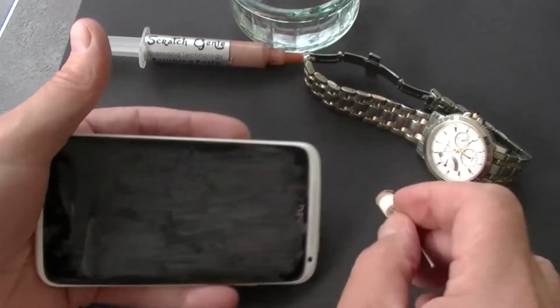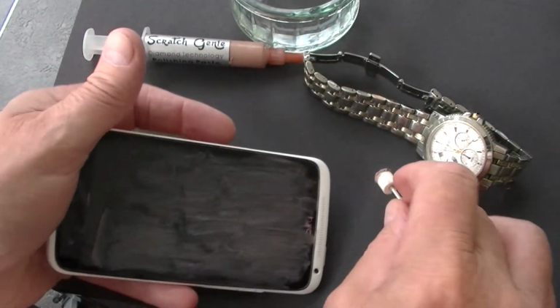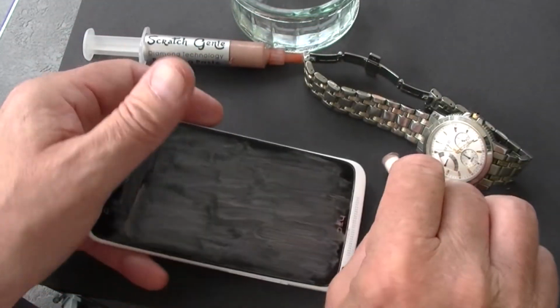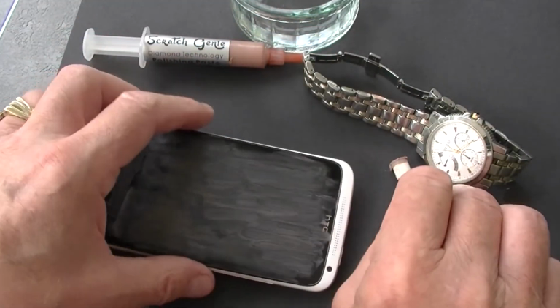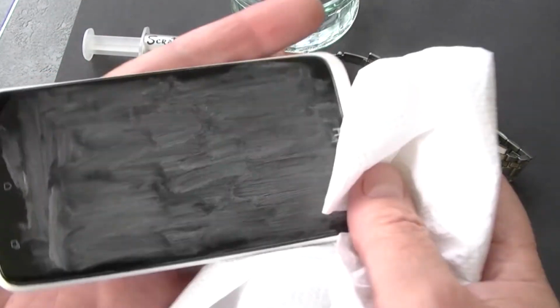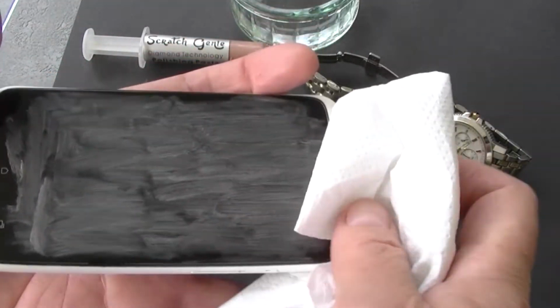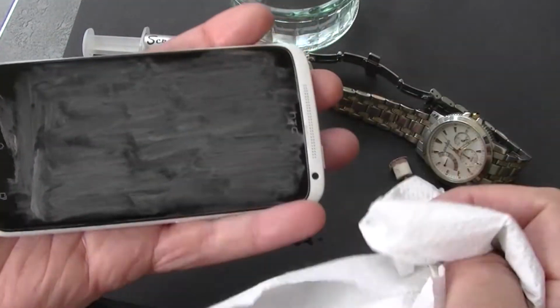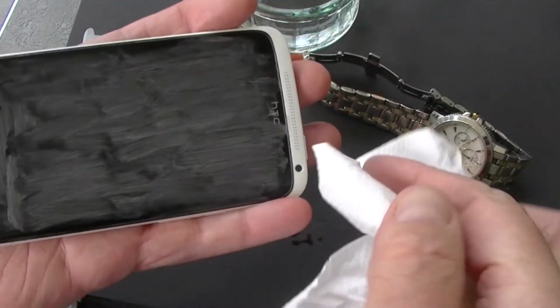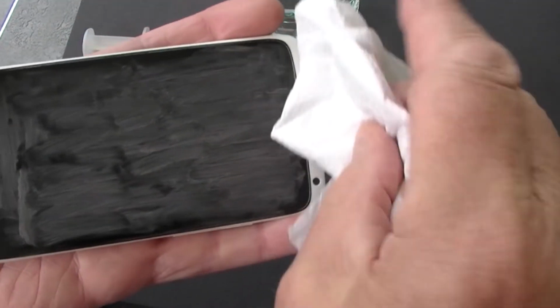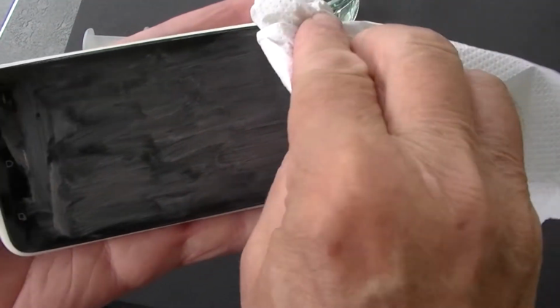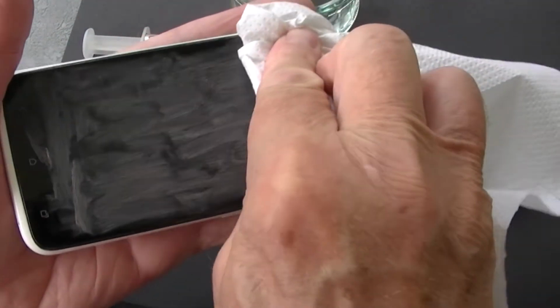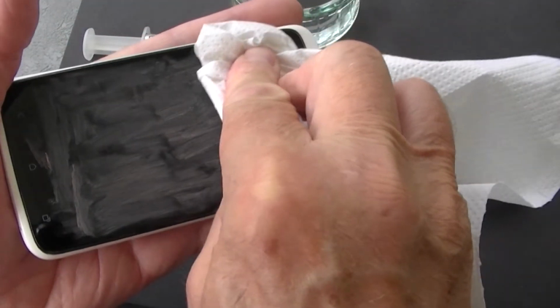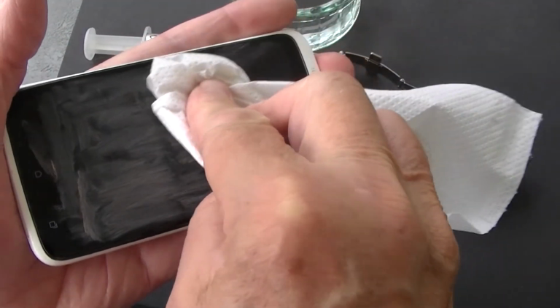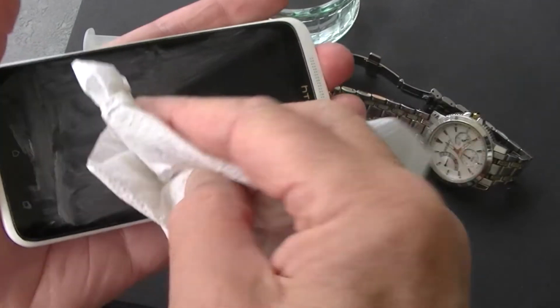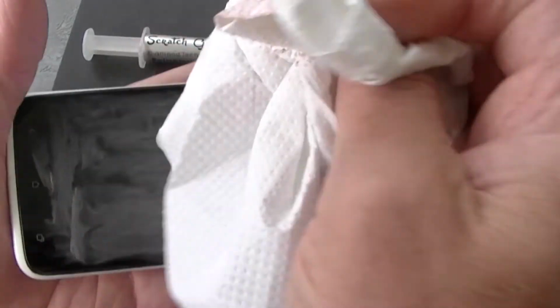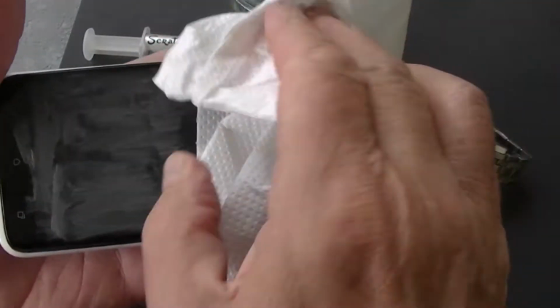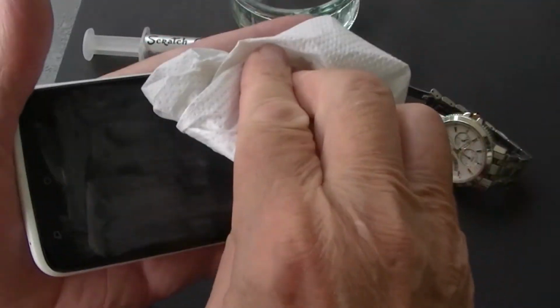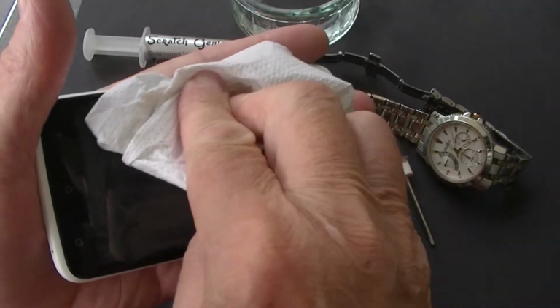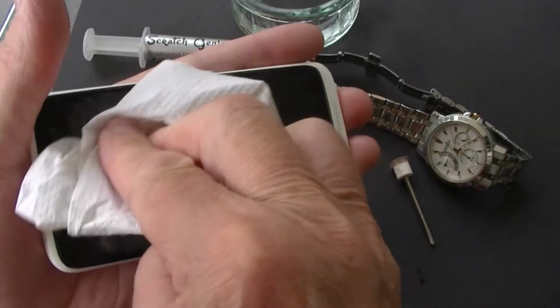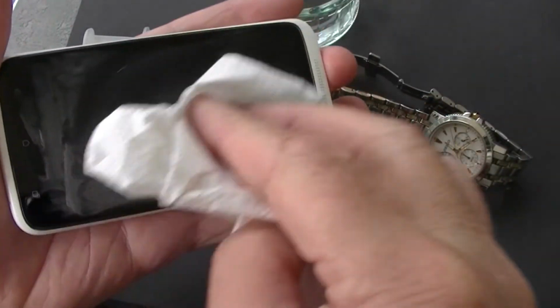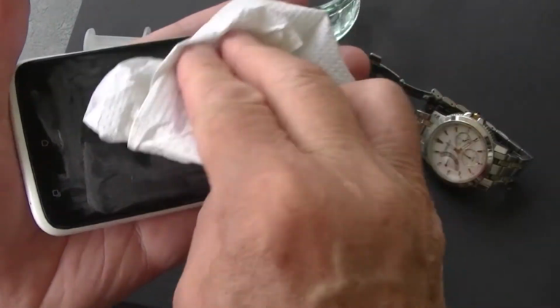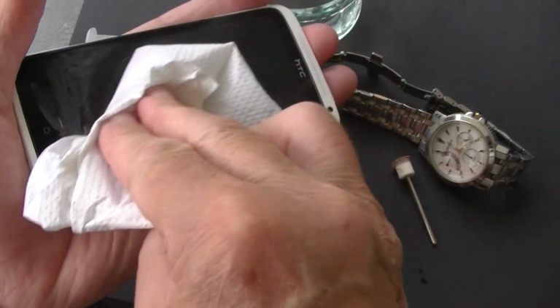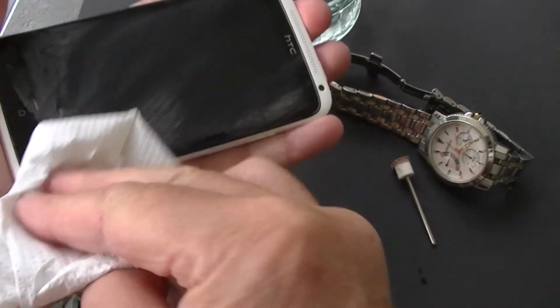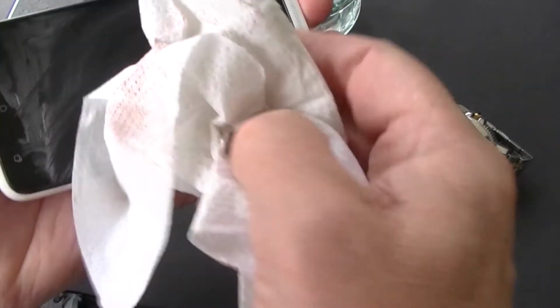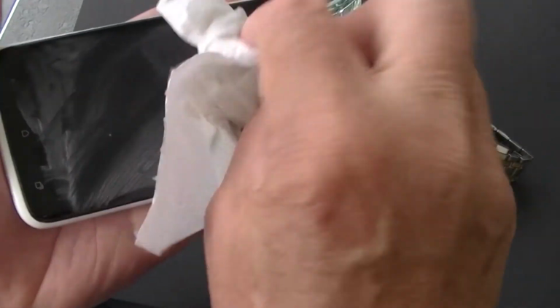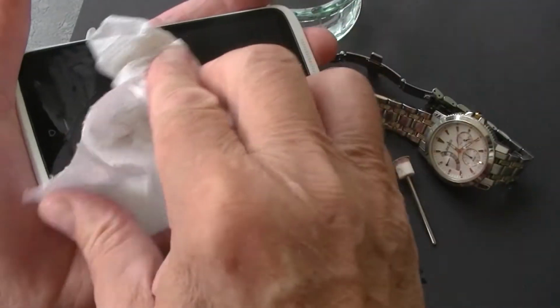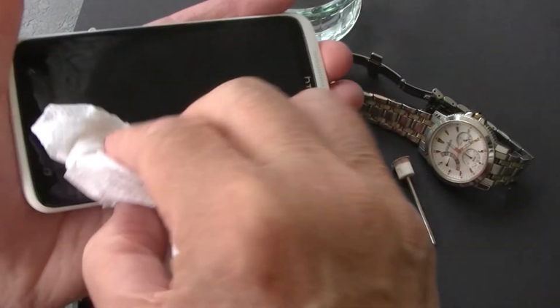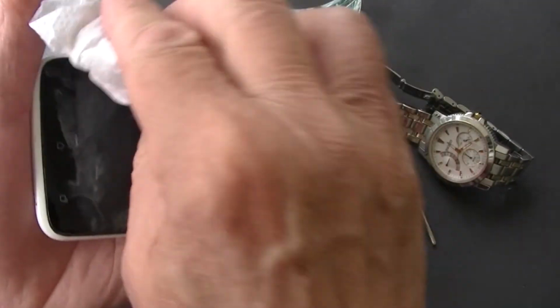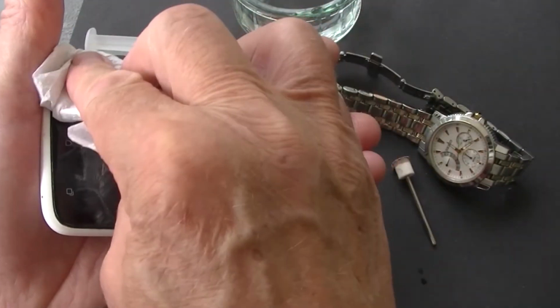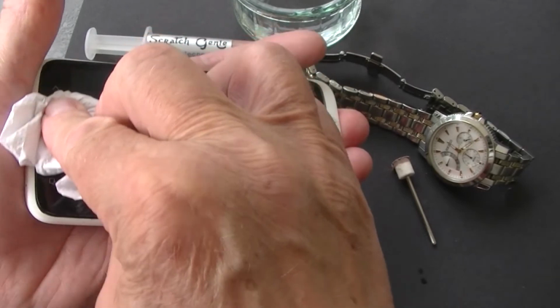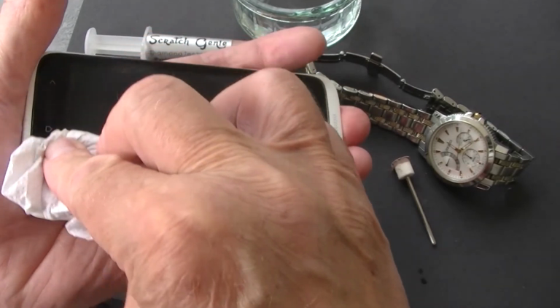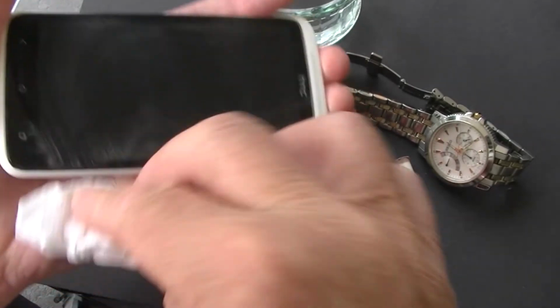You'll find that as the paste is oil based, it doesn't dry out. It took about 15 minutes of hand polishing to polish out the scratches that were shown earlier on the screen.